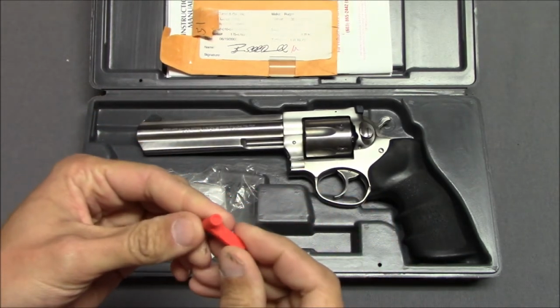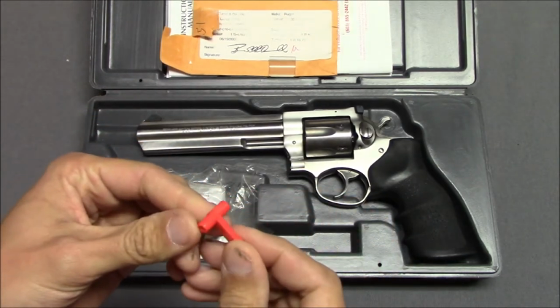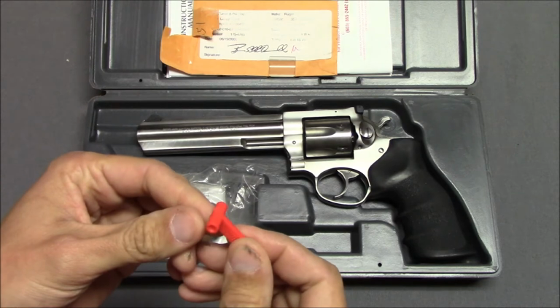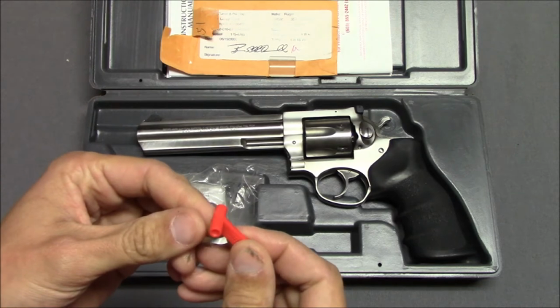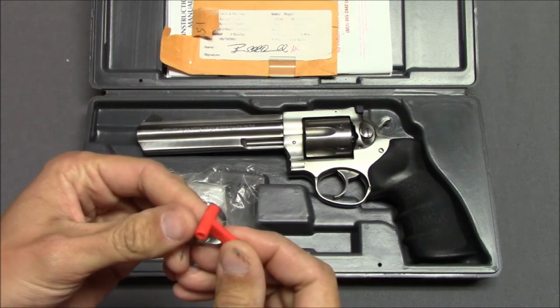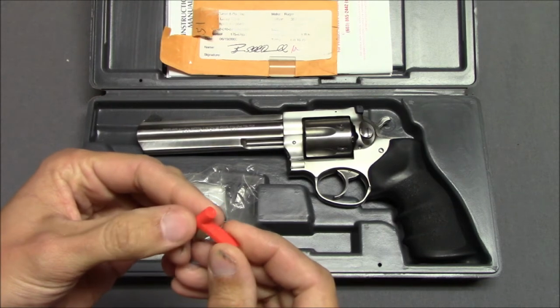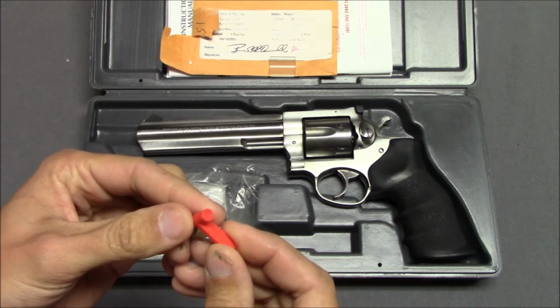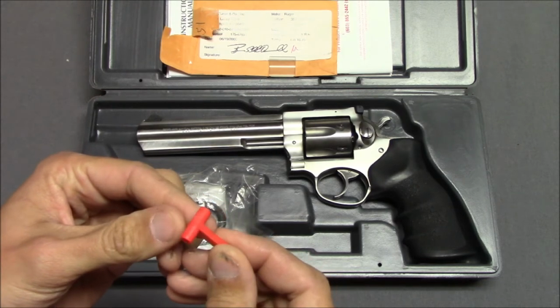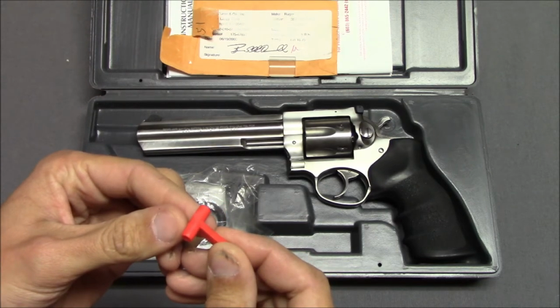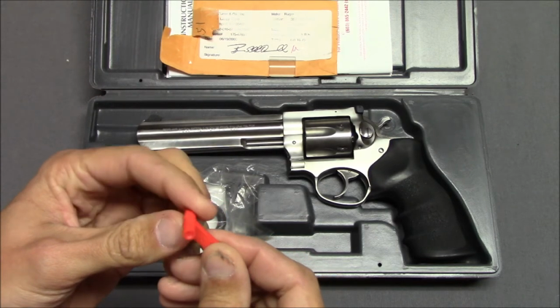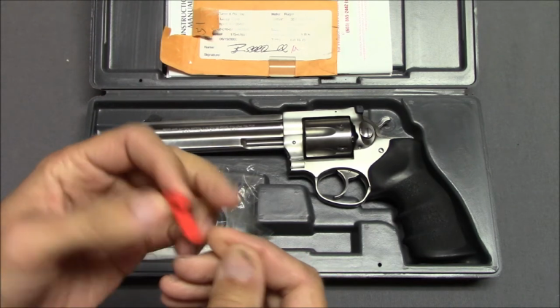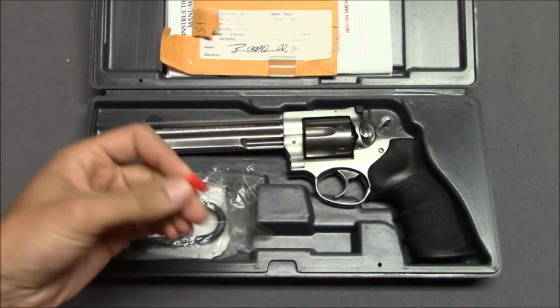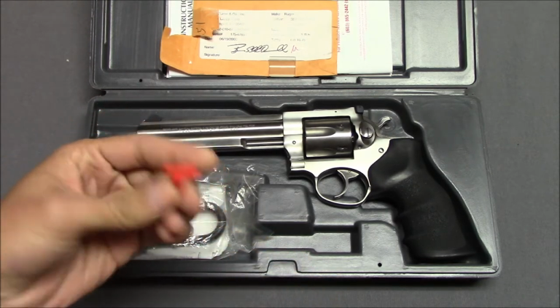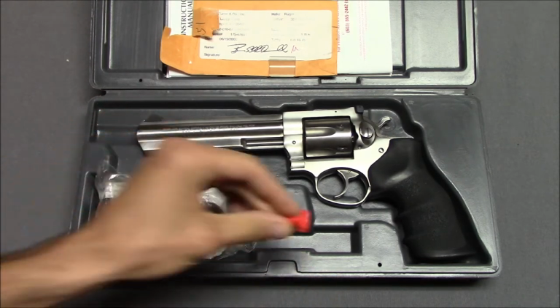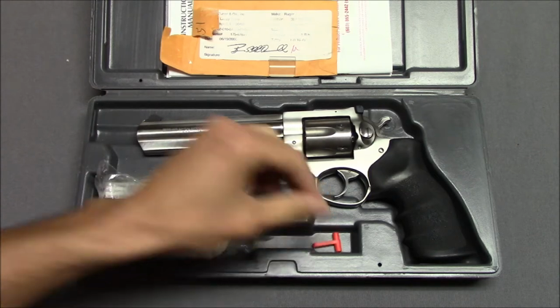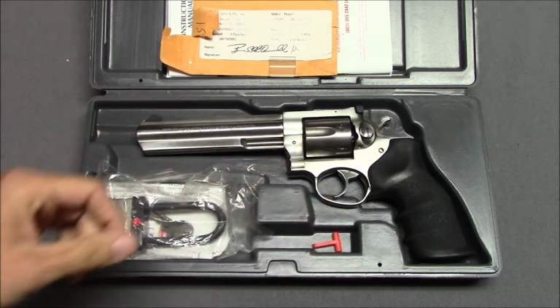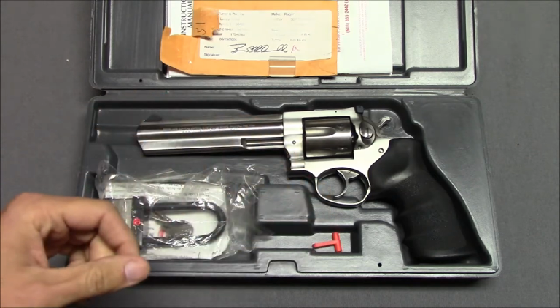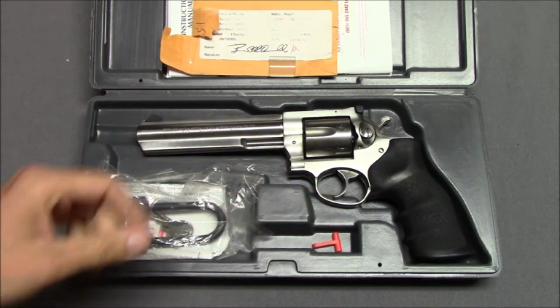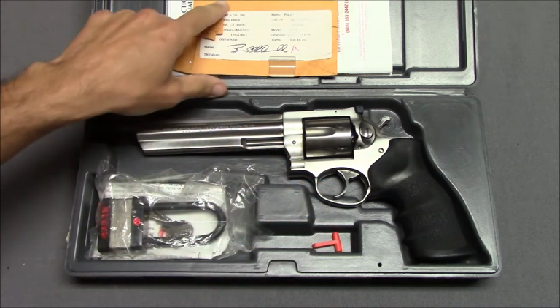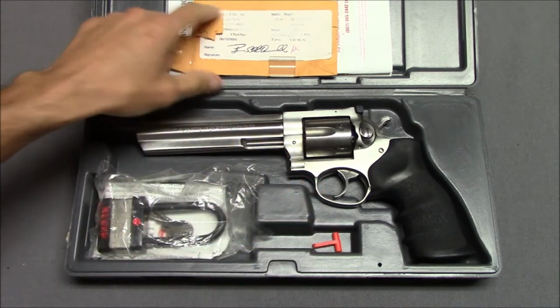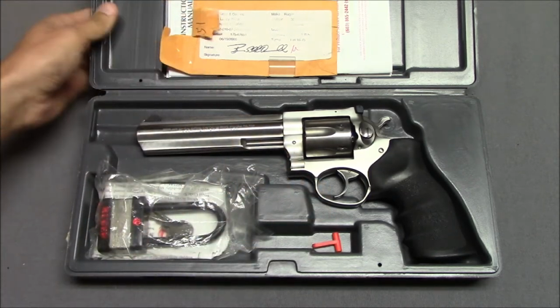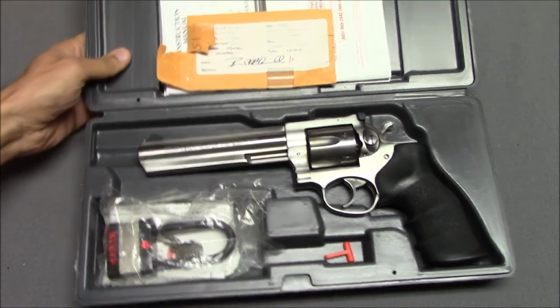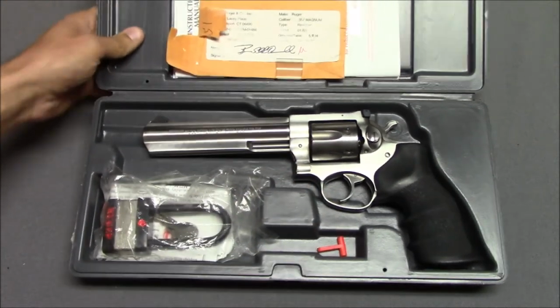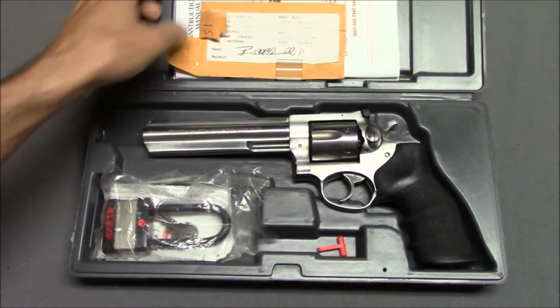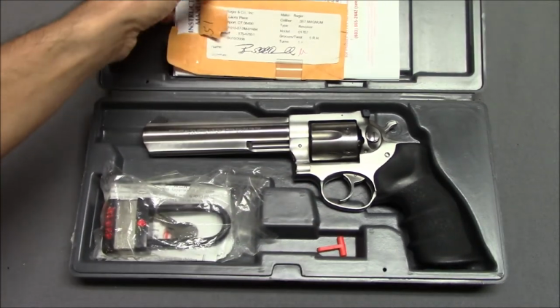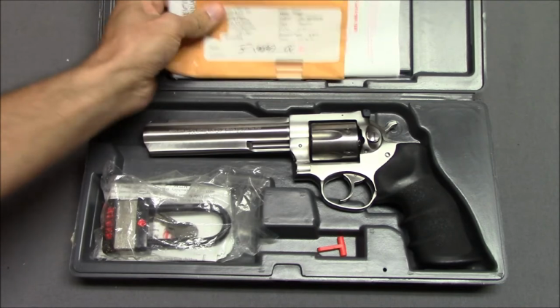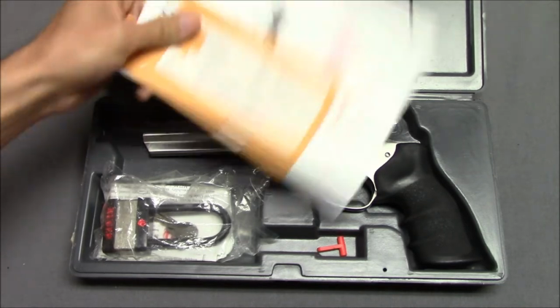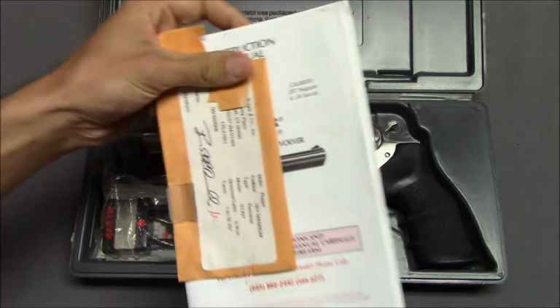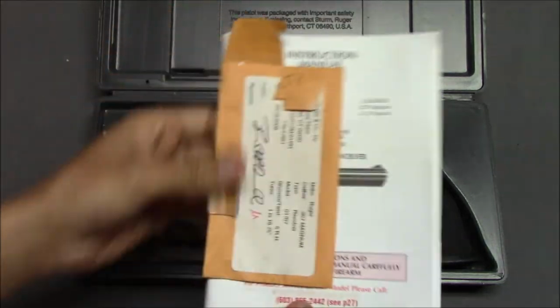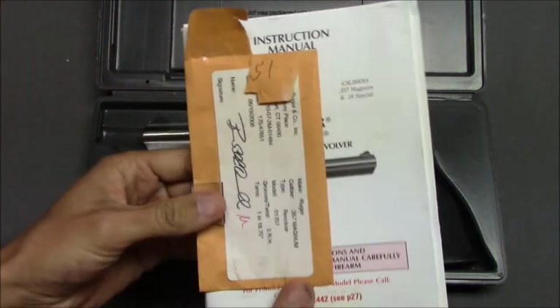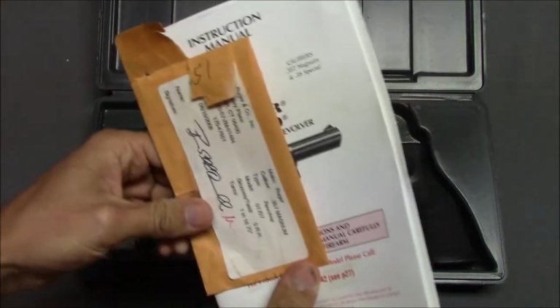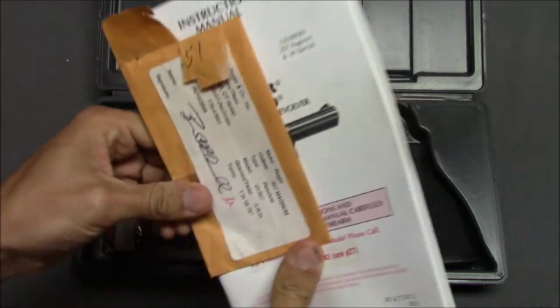Is that a chamber flag? I've had these things so long I'm not even quite sure what all these pieces are for. There's also a little bit of literature in here.